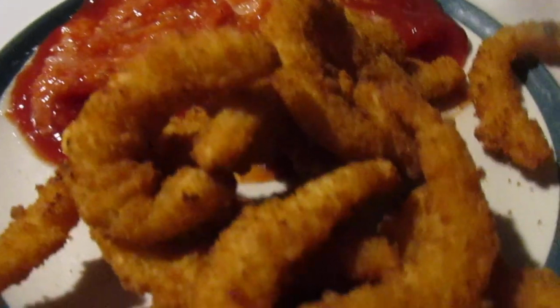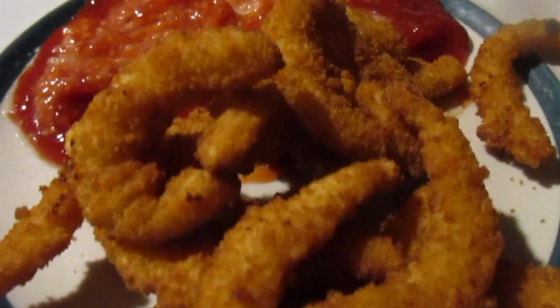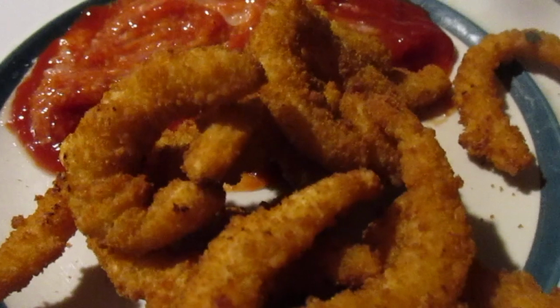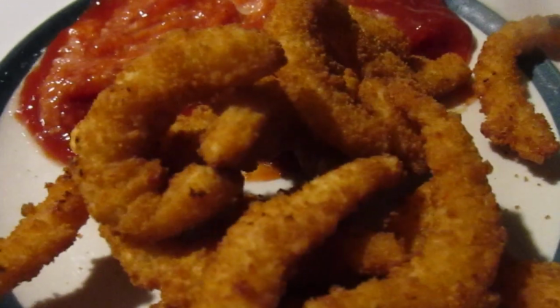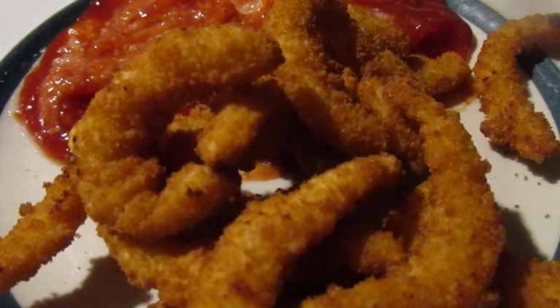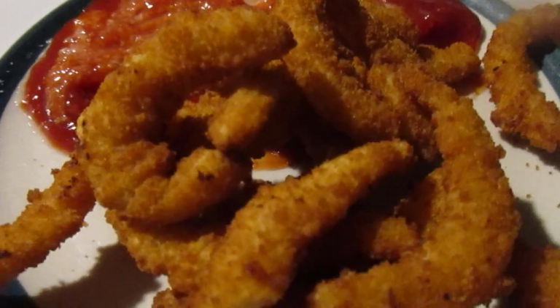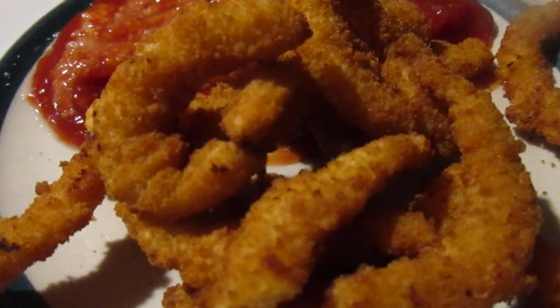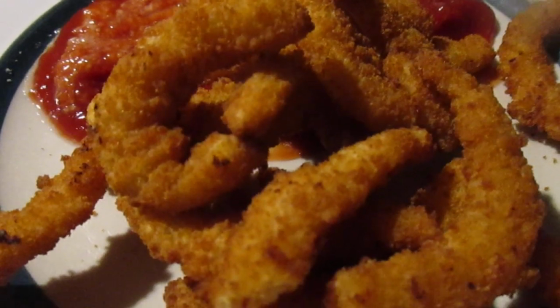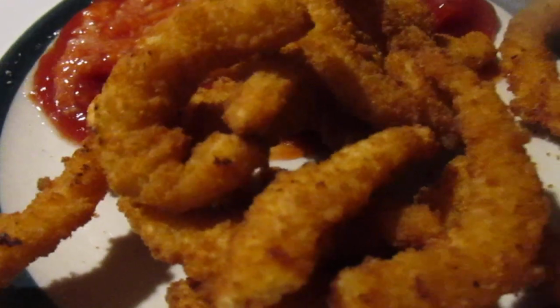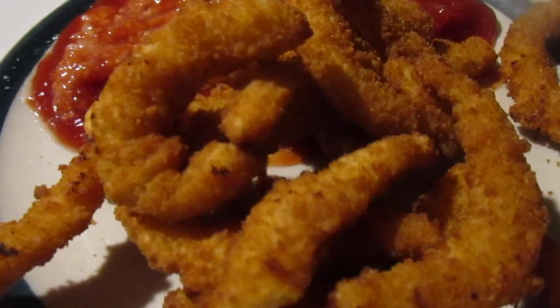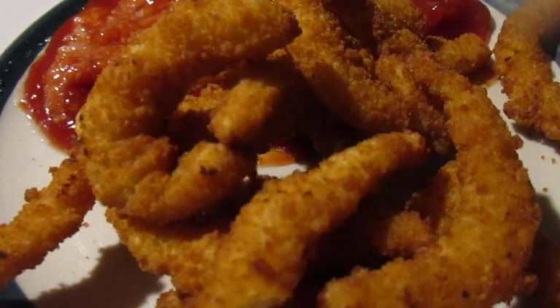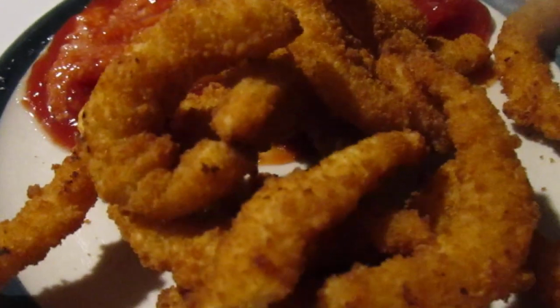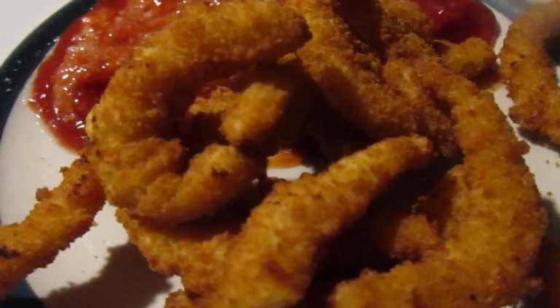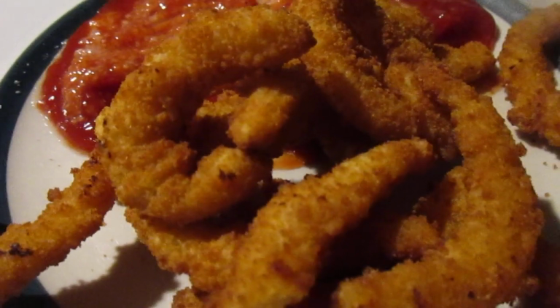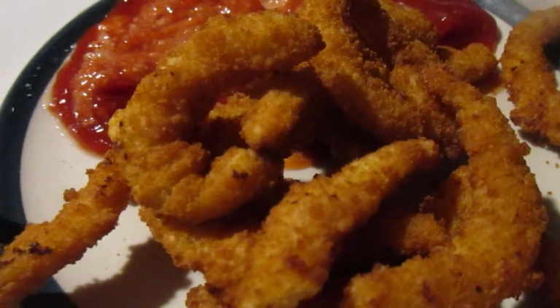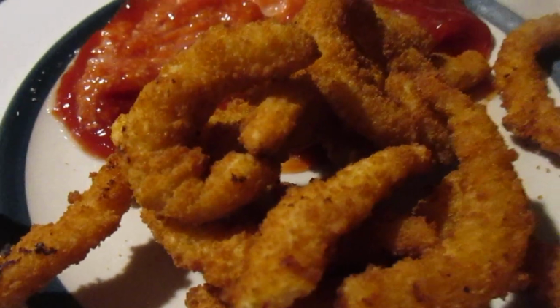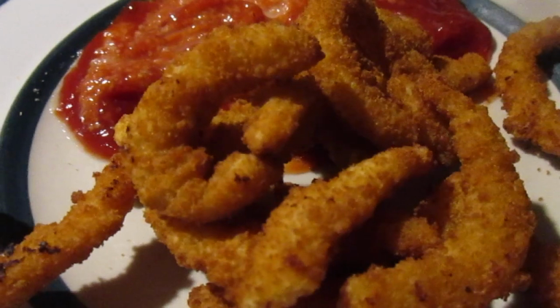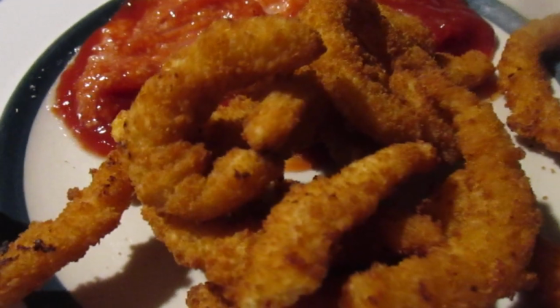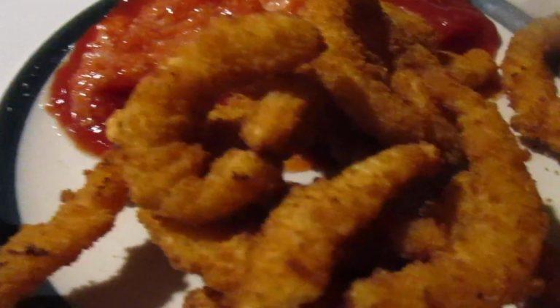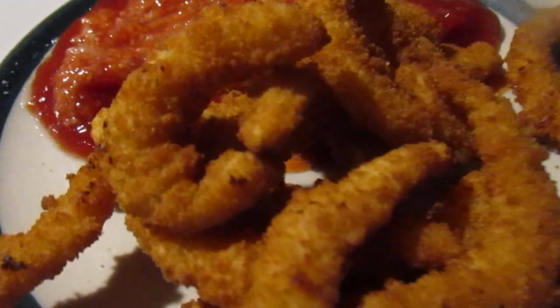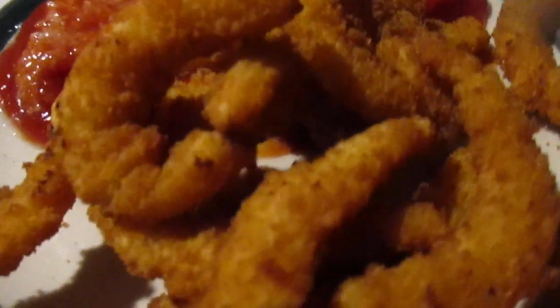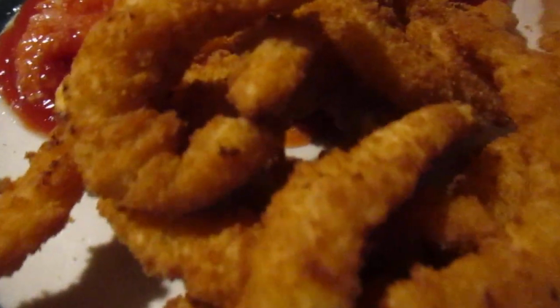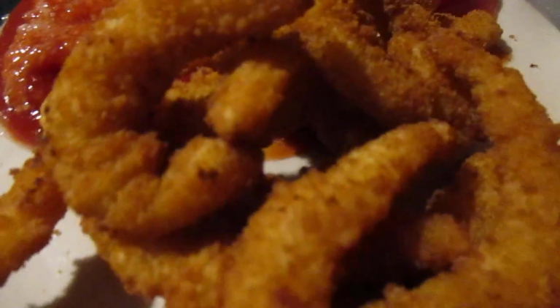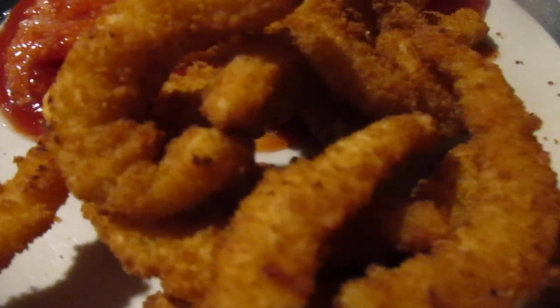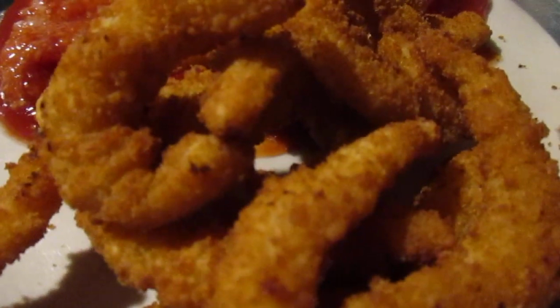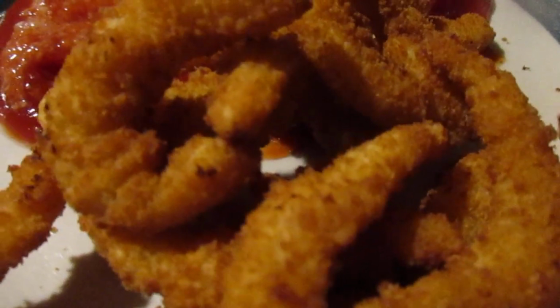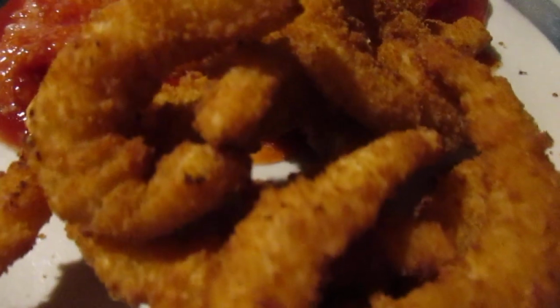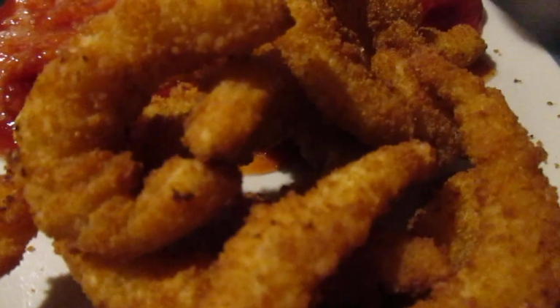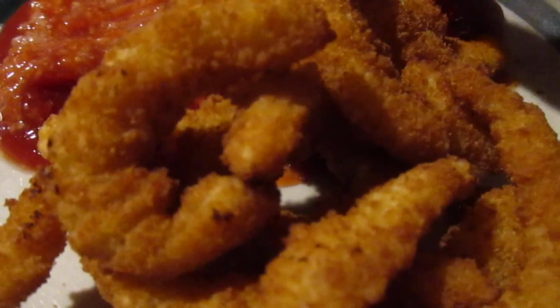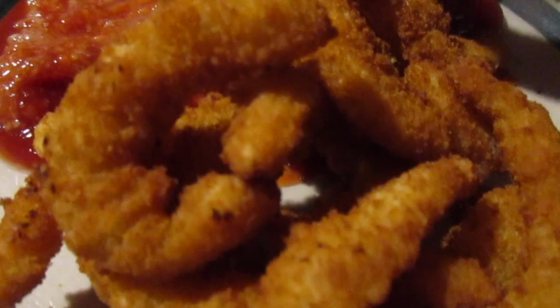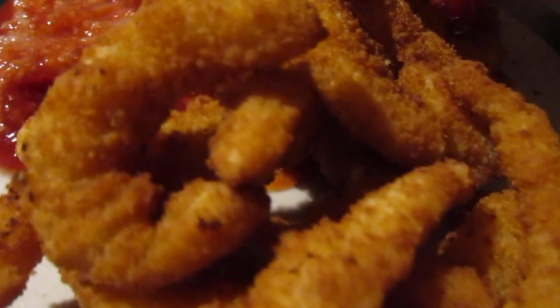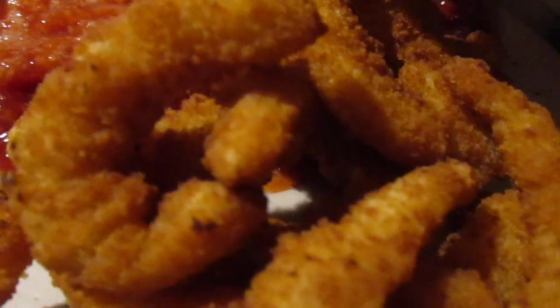They're better than those pond boy ones from Dollar Tree — those tasted like rubber bands, they were awful. These have a little more consistency of a fish stick.